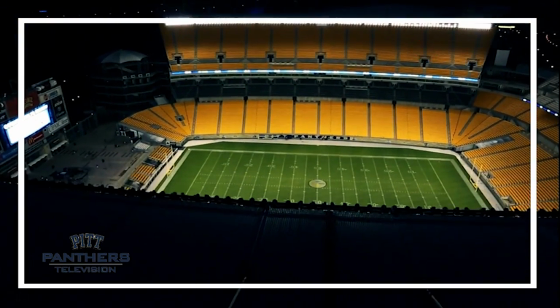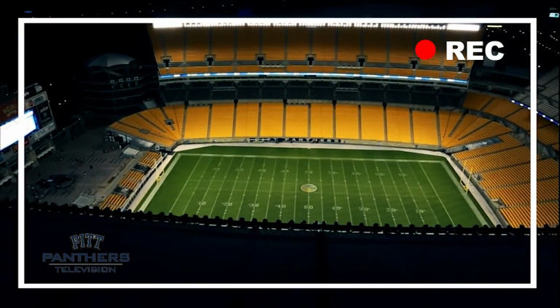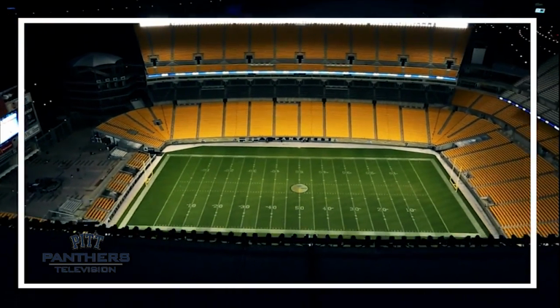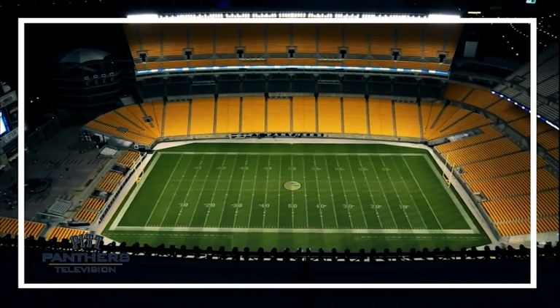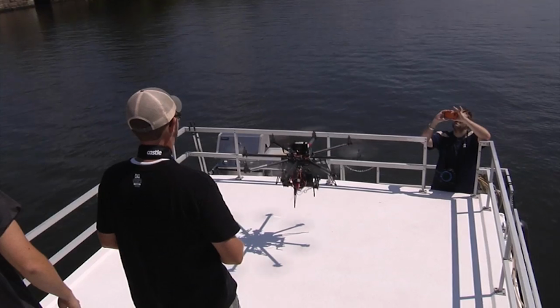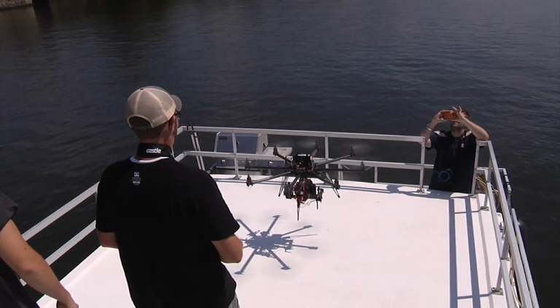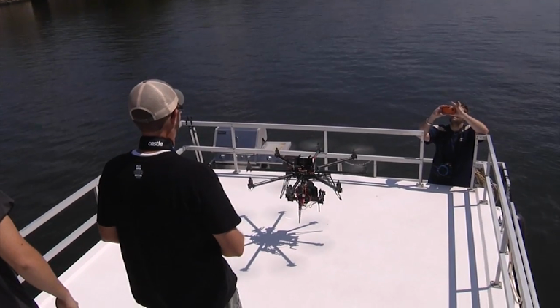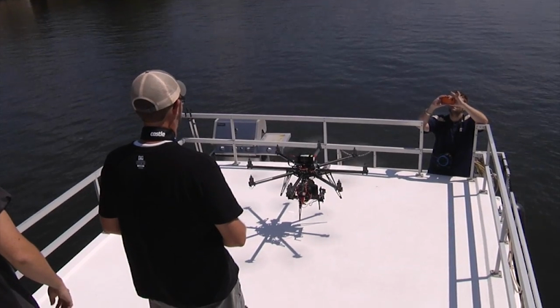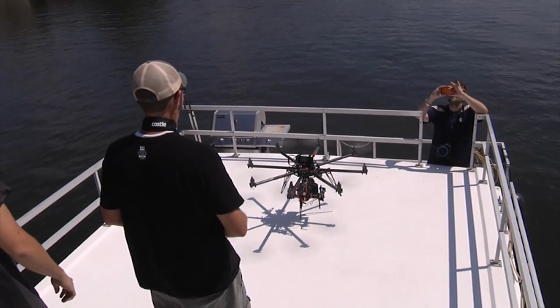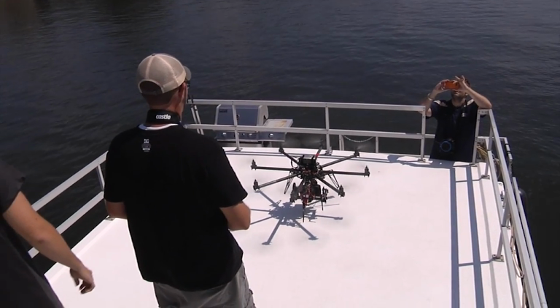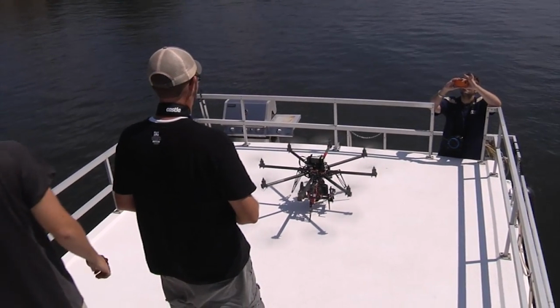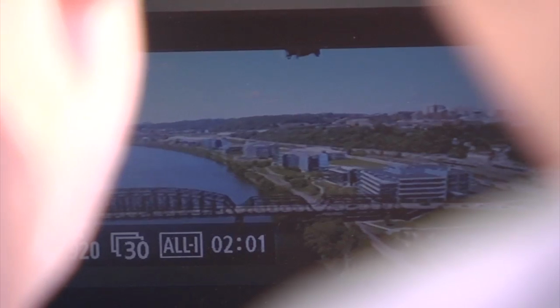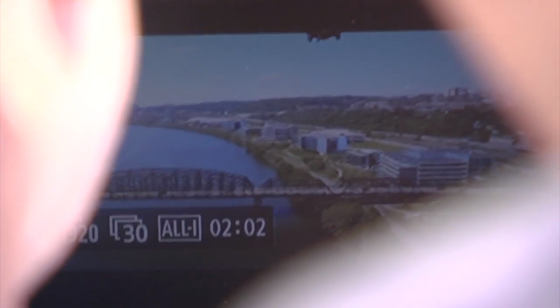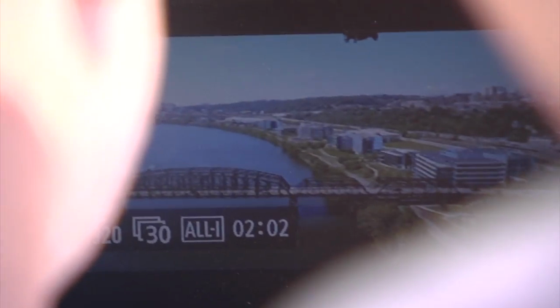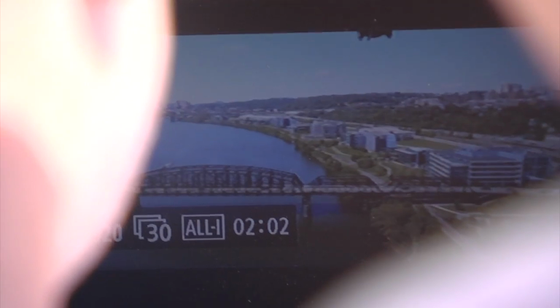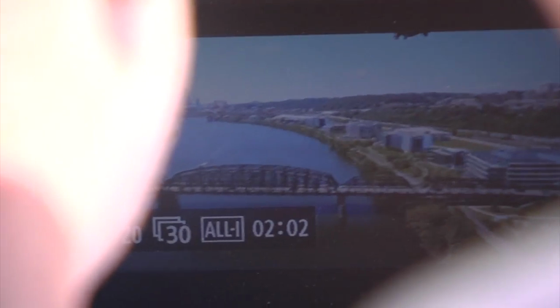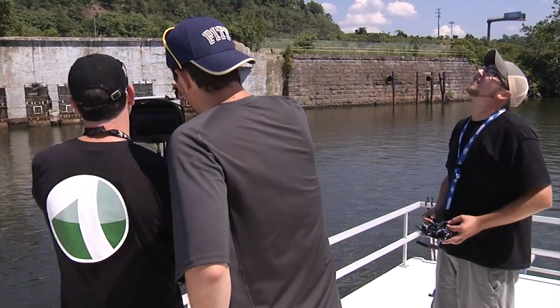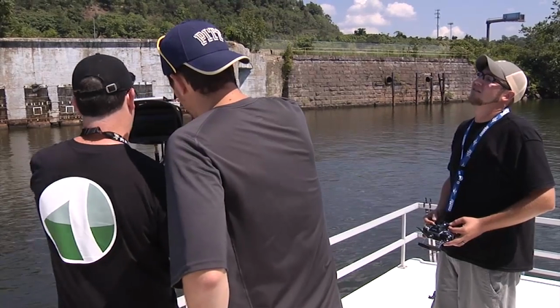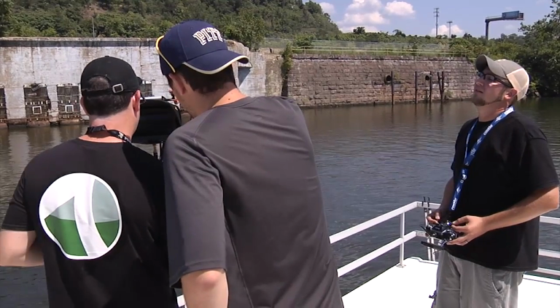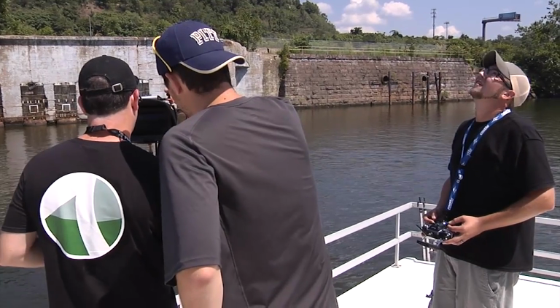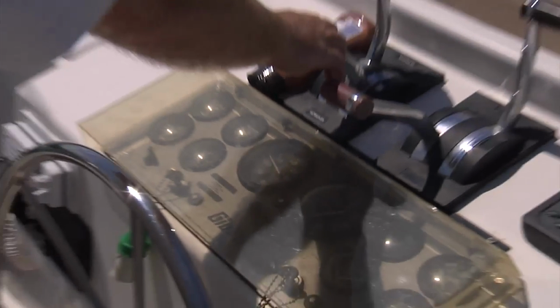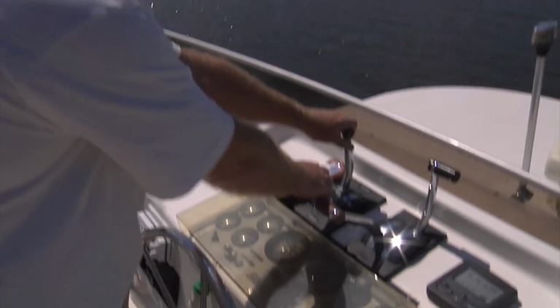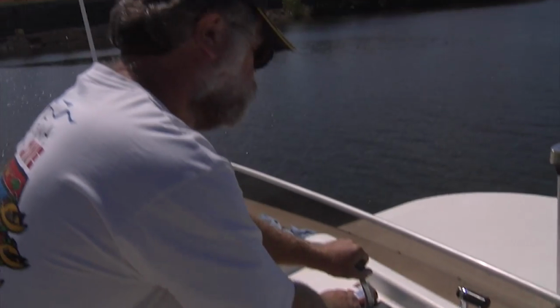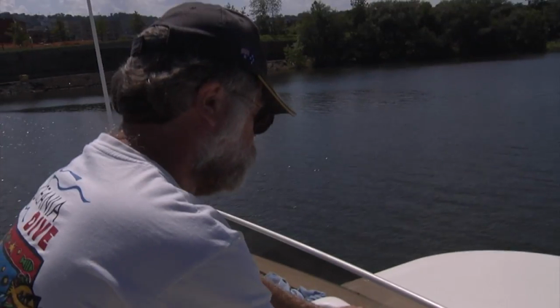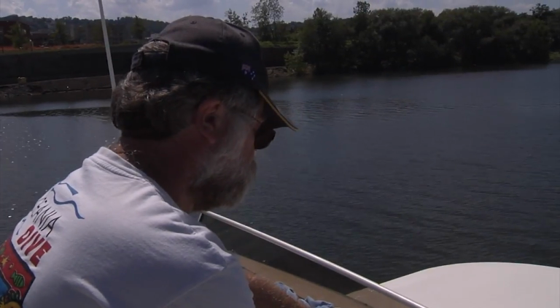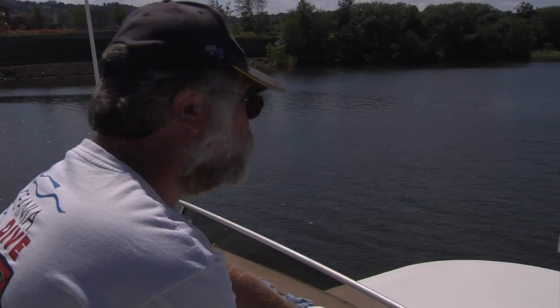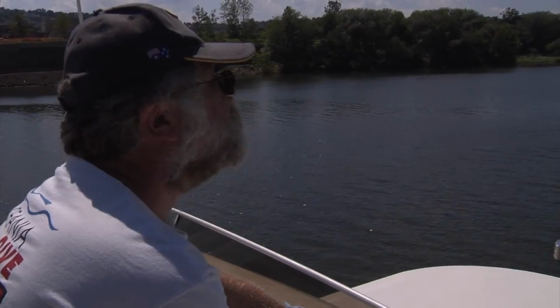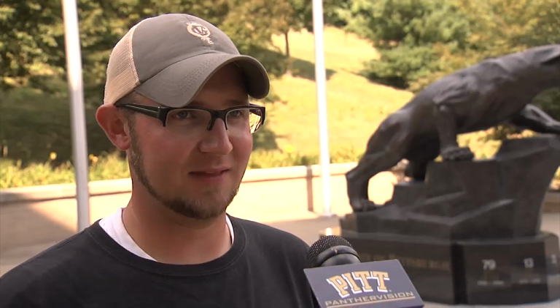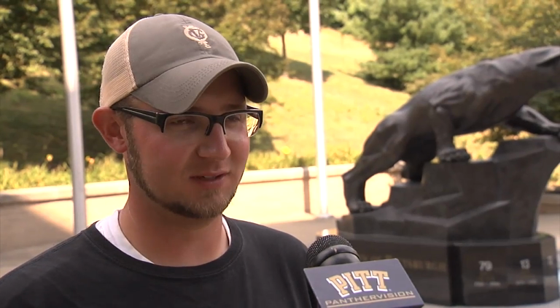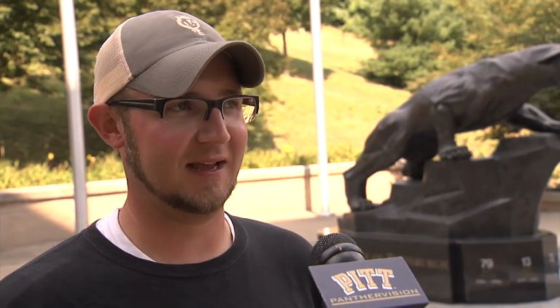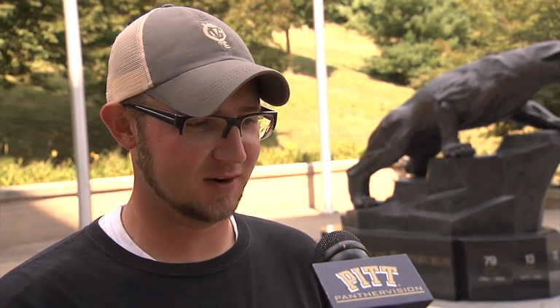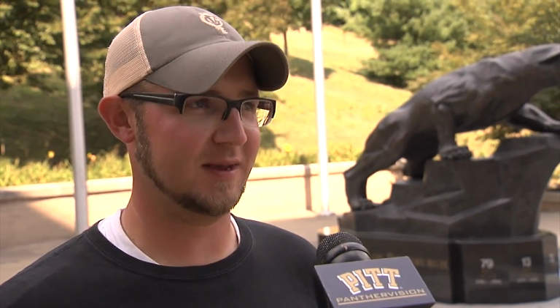His biggest challenge was probably landing on the boat. Mine was just making sure everything was lined up and in sight. There was a lot of coordination between Andy and myself and the director and the boat driver to make sure that the boat was stopping at the right time so we had room to land in this very small space.